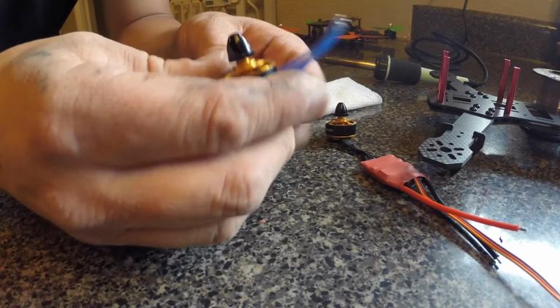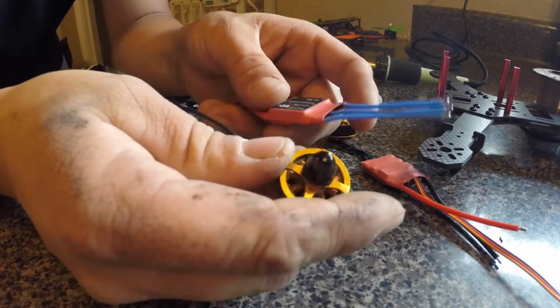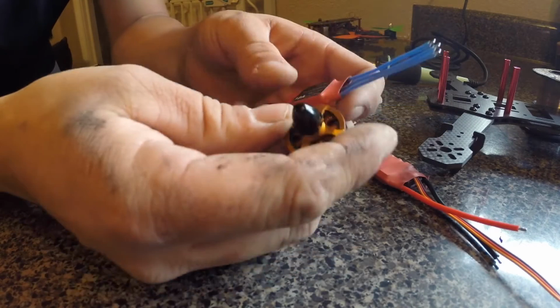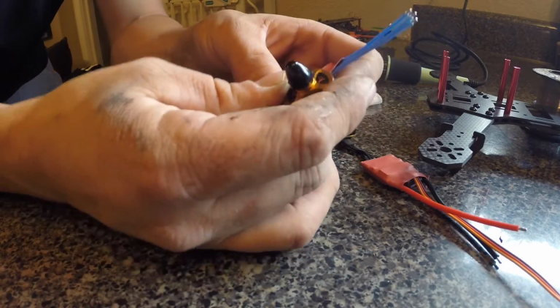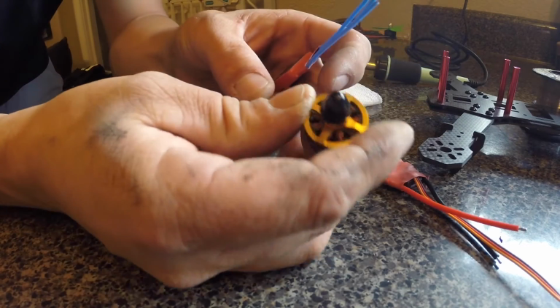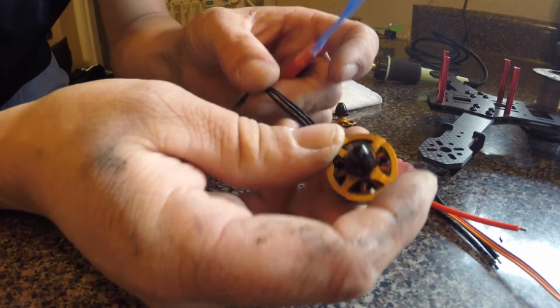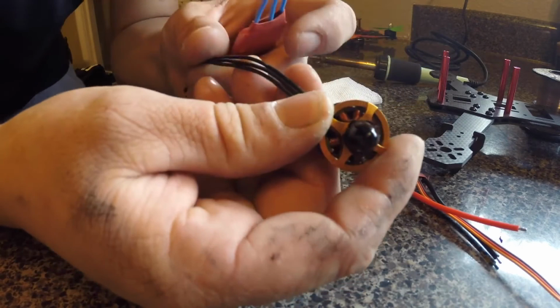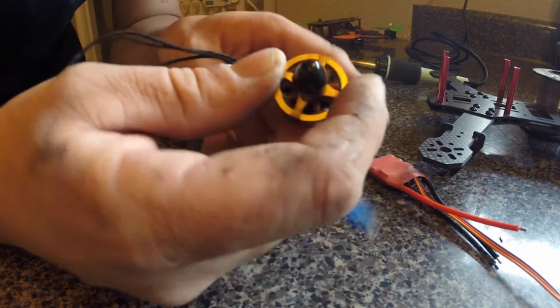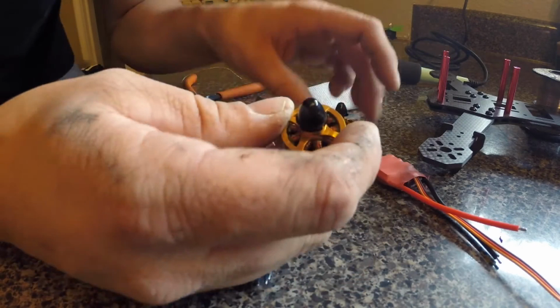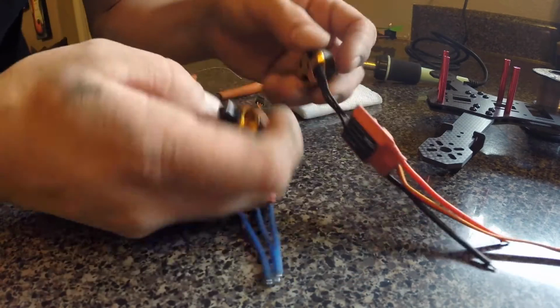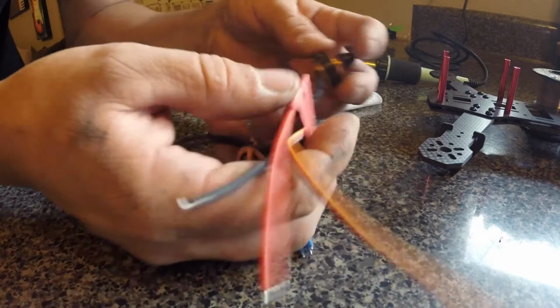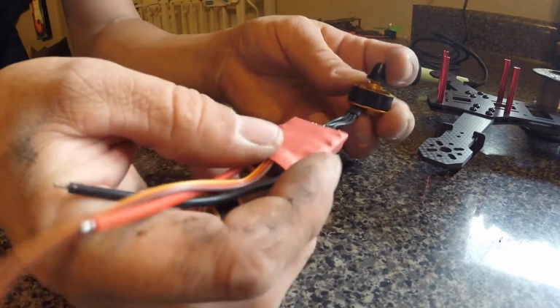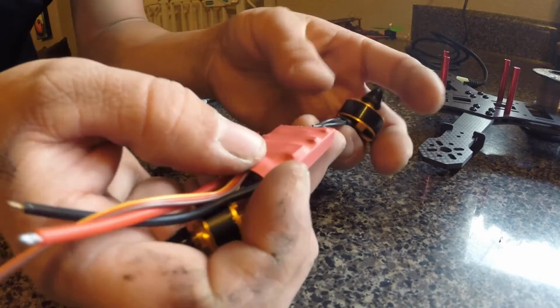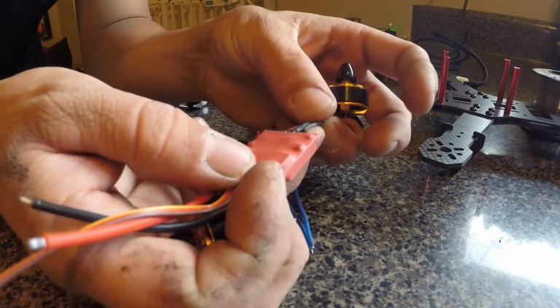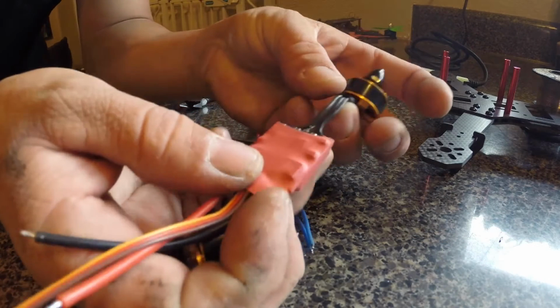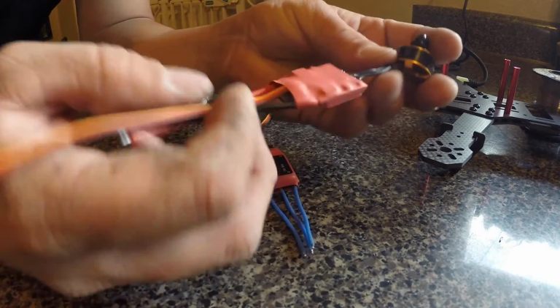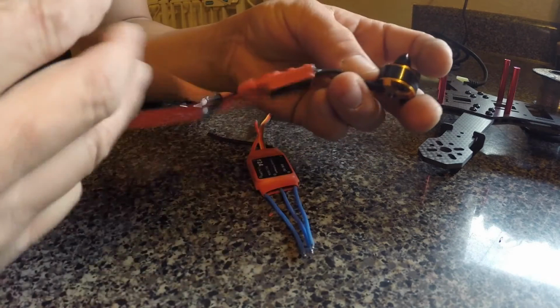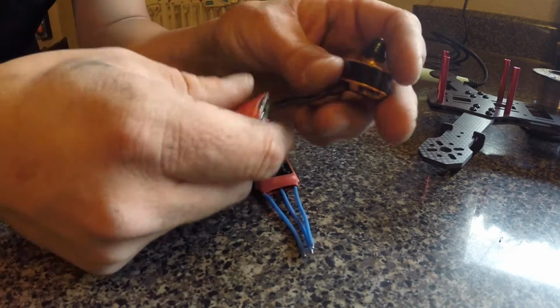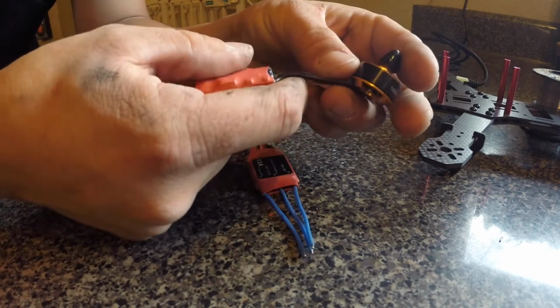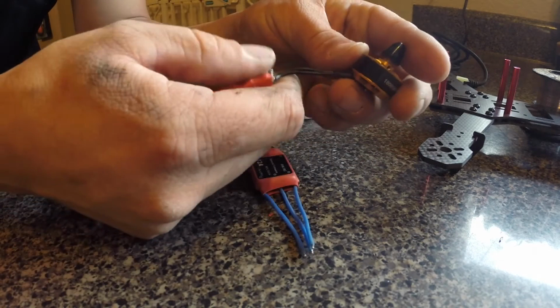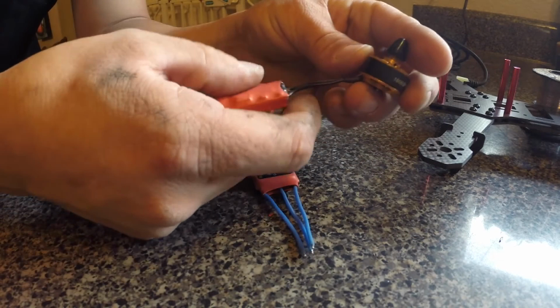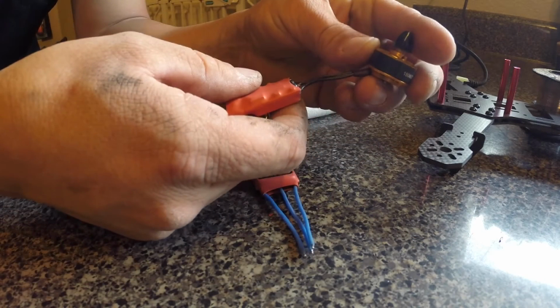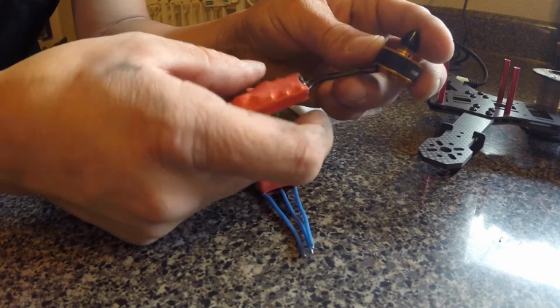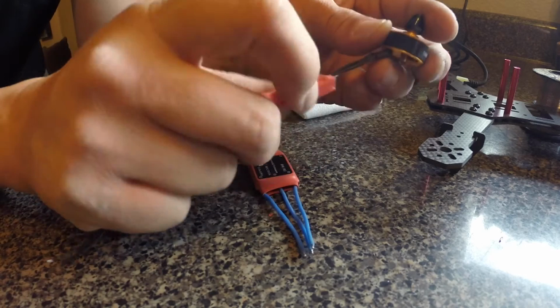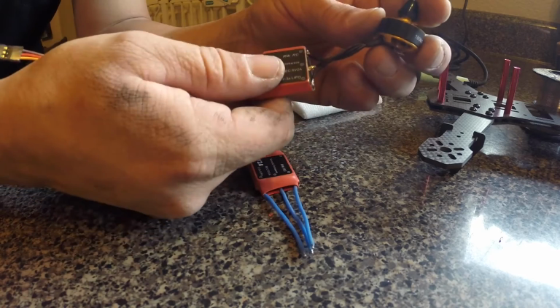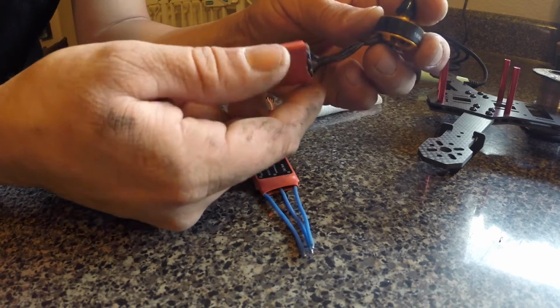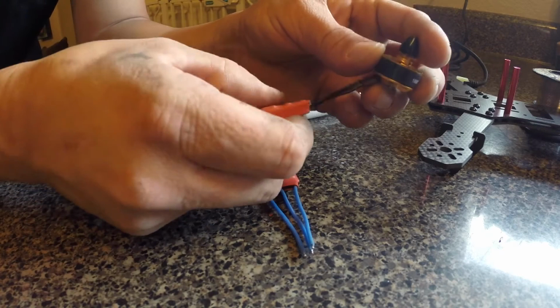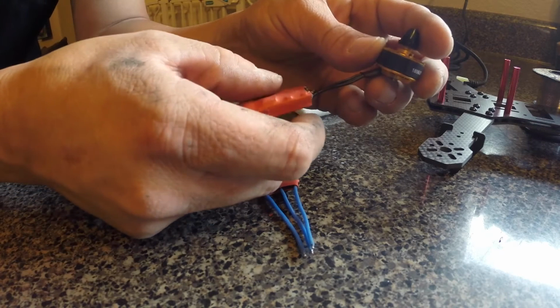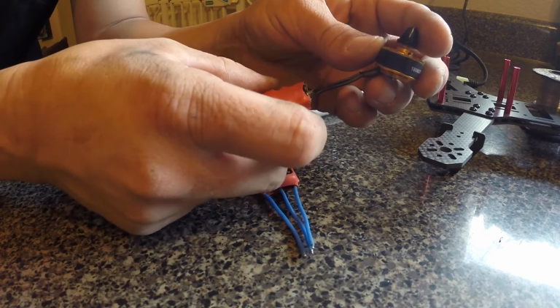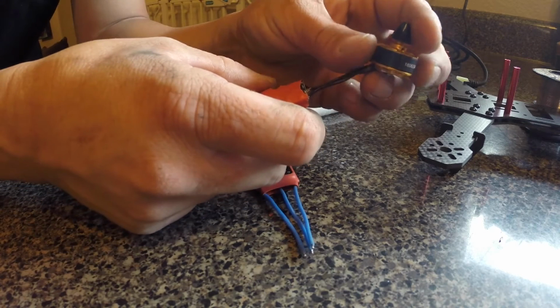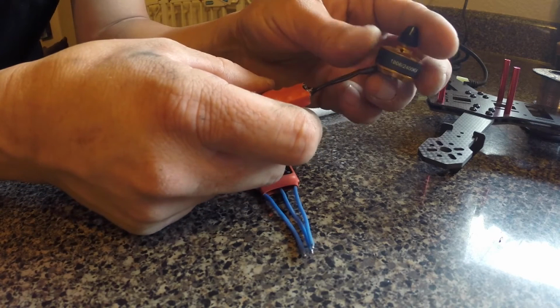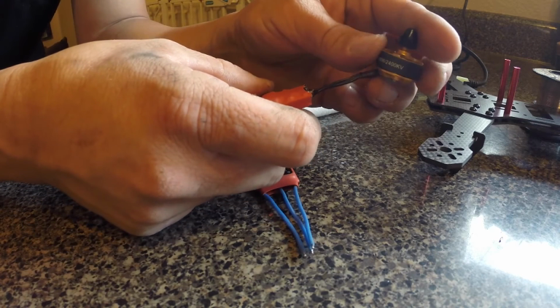We're going to be now going into the reverse motors. We've already done the forward motors, and that is obviously wire for wire, straight forward. It doesn't matter which way you do it, it's going to spin that same direction.